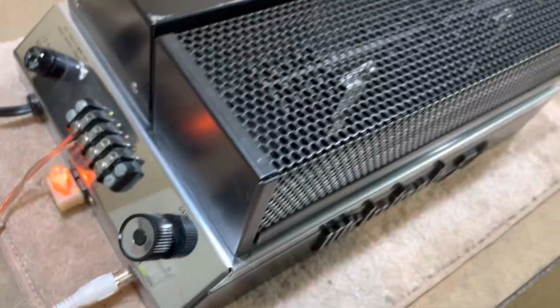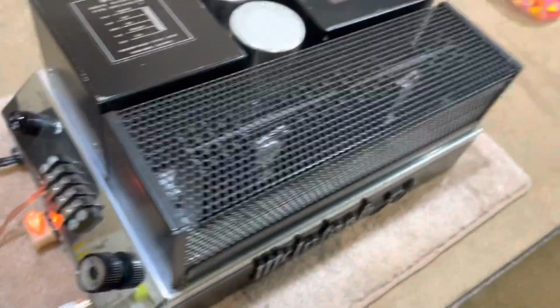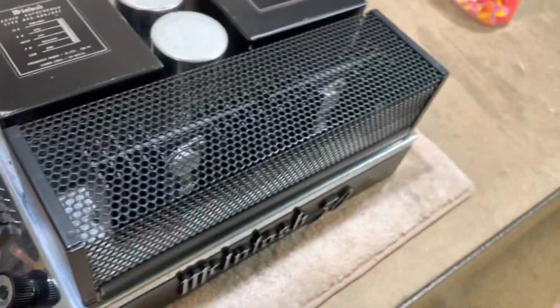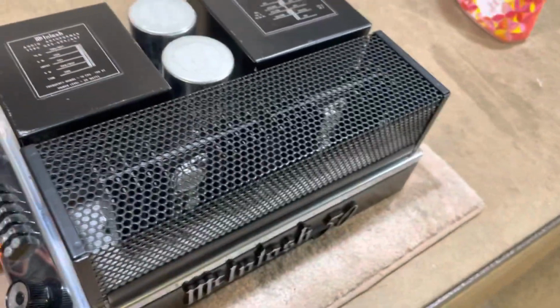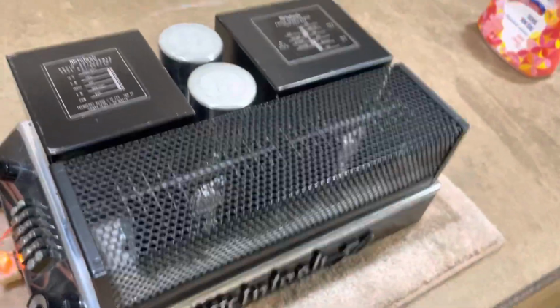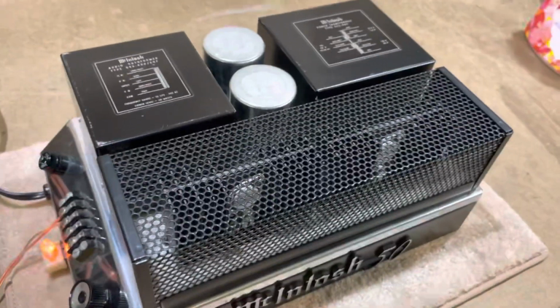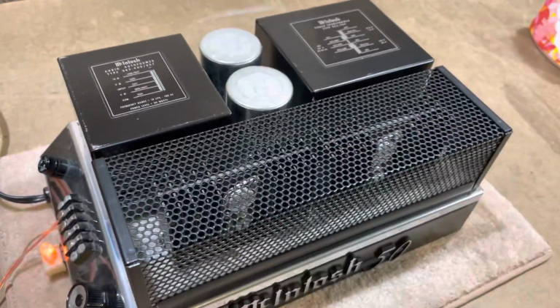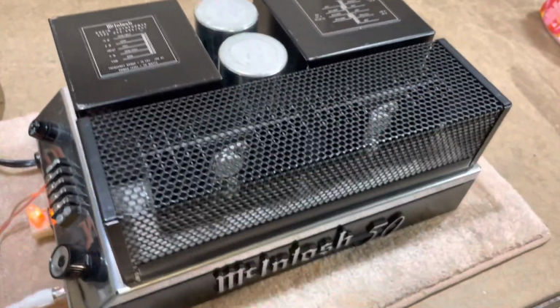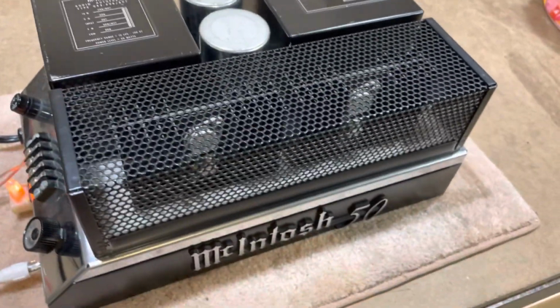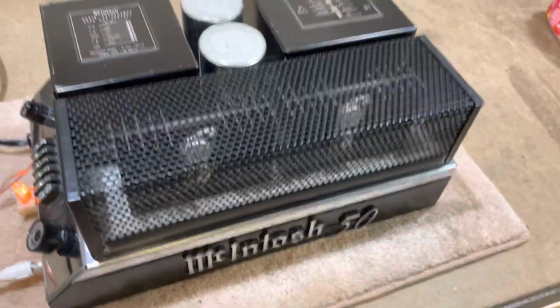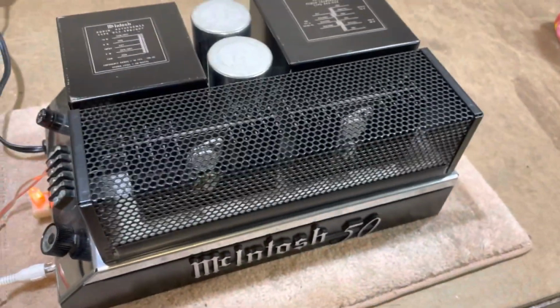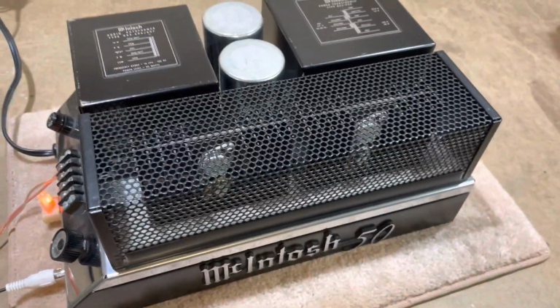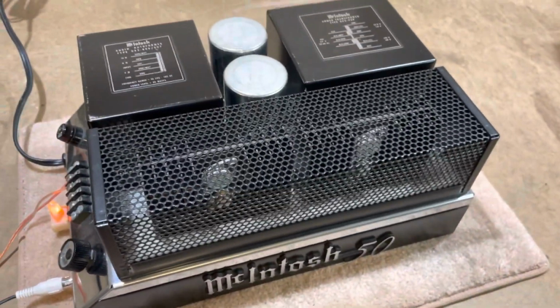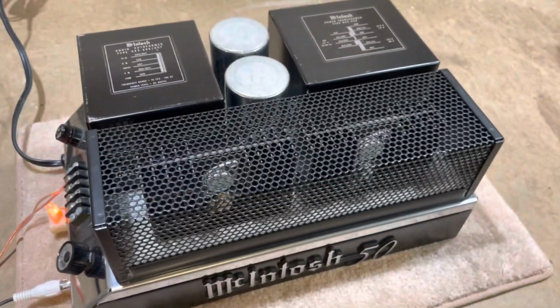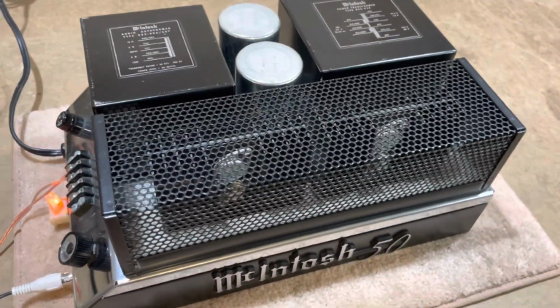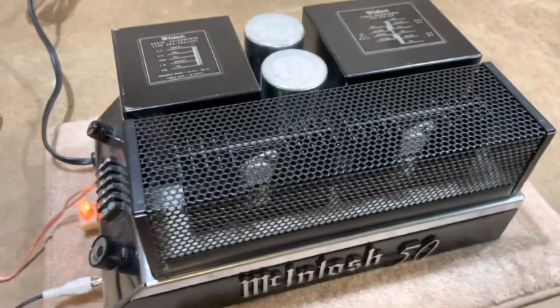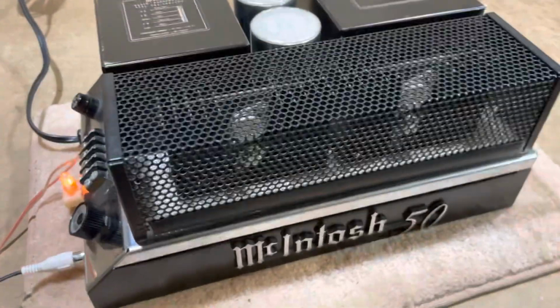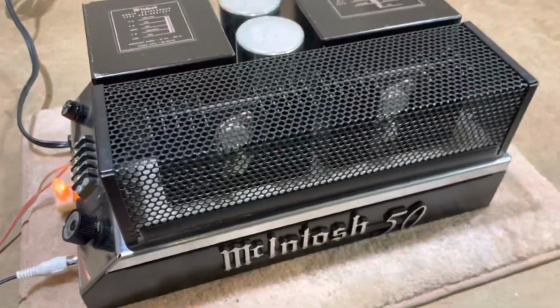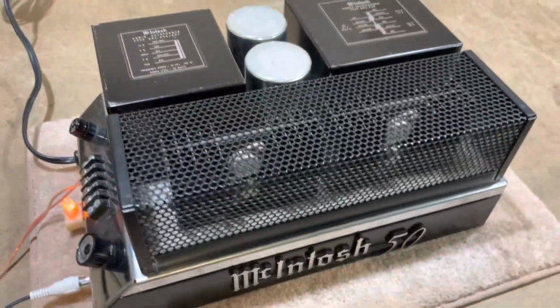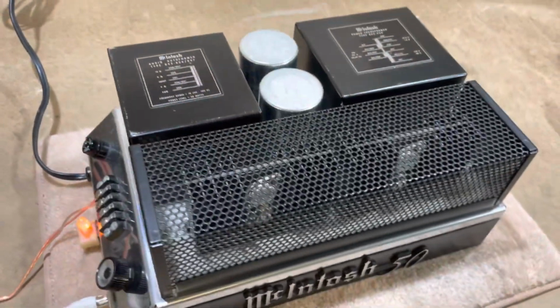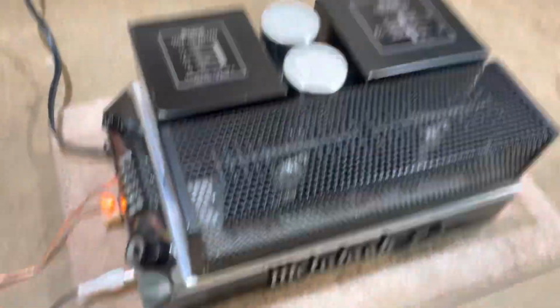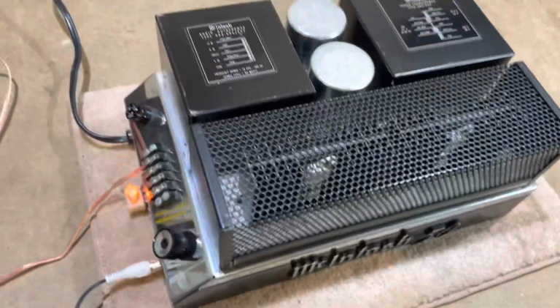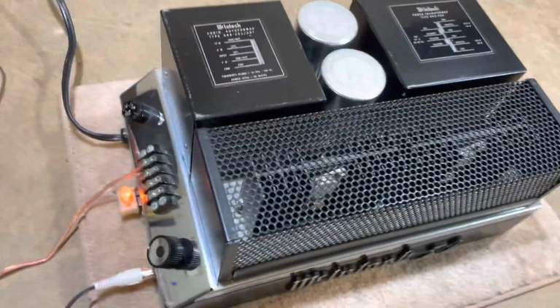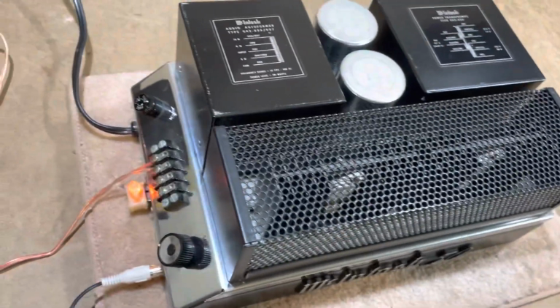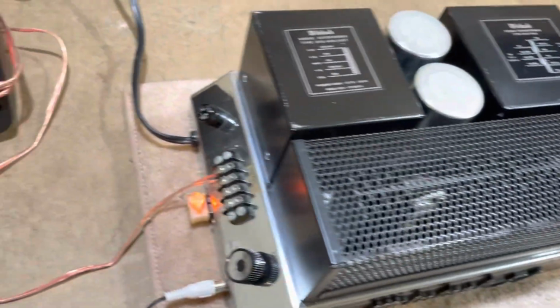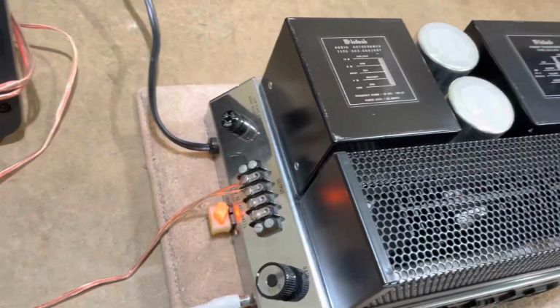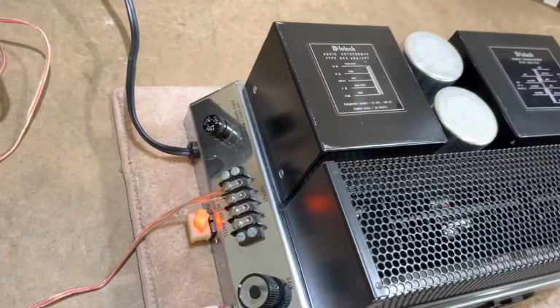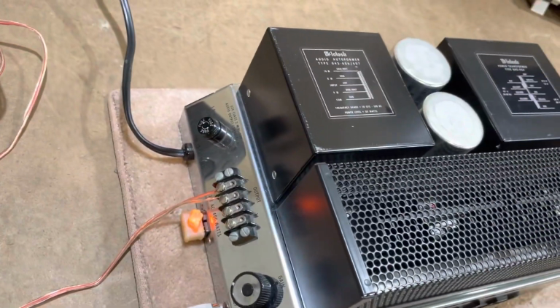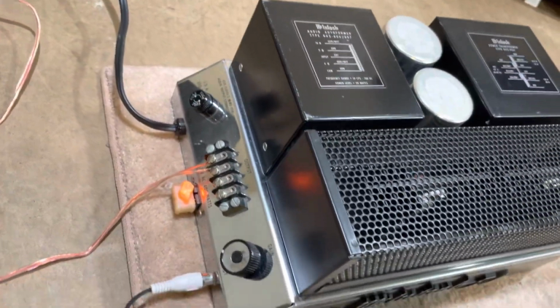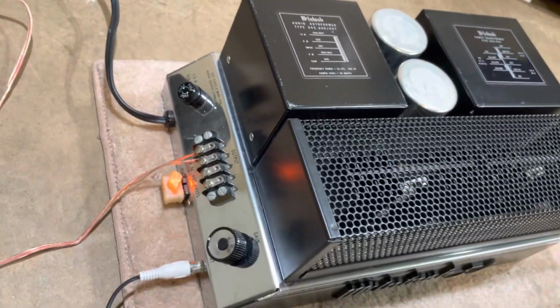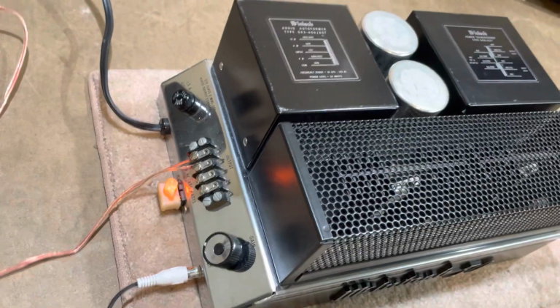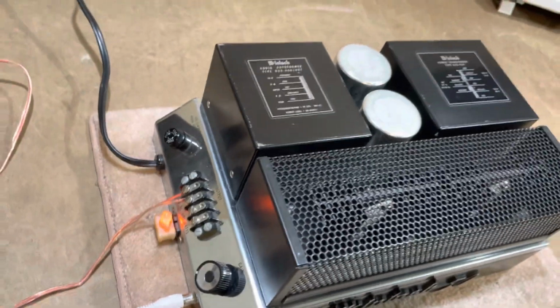A previous video showed the inside — there's no evidence of any leakage around any of the caps. It's 100% stock inside, which is nice.